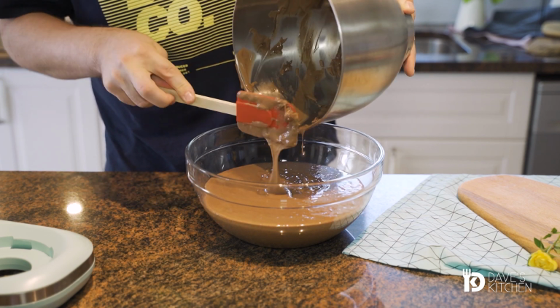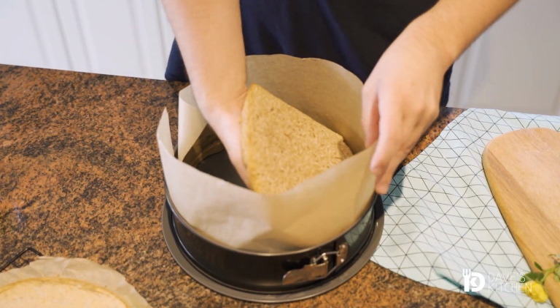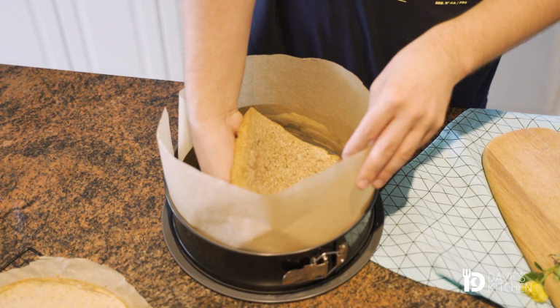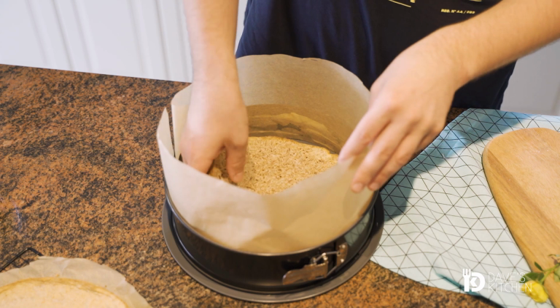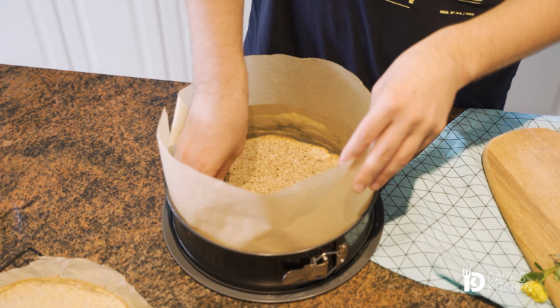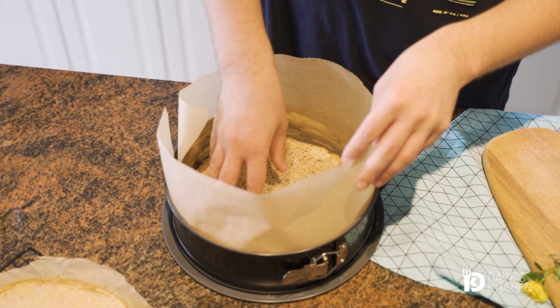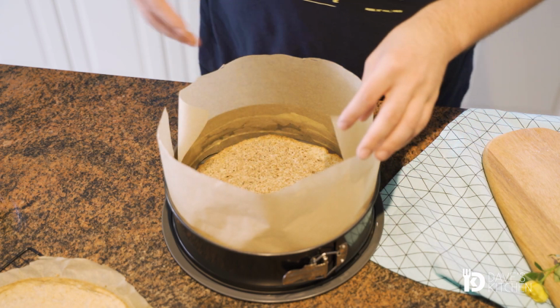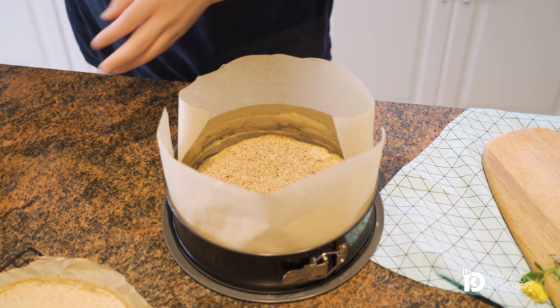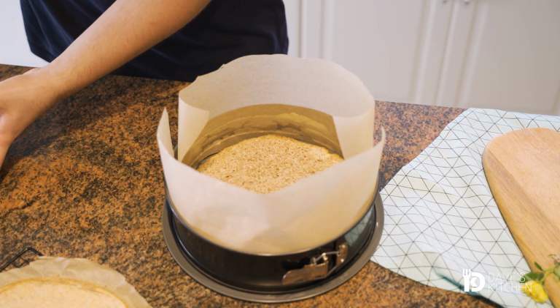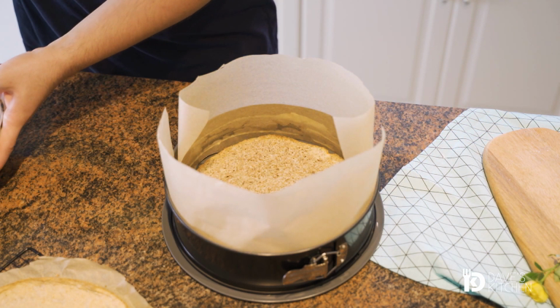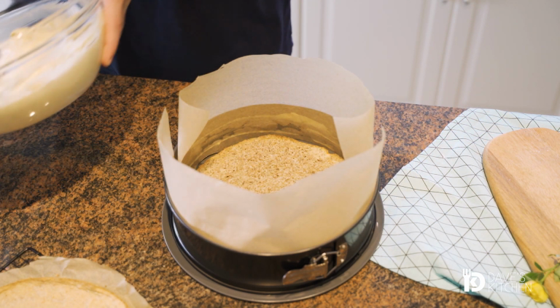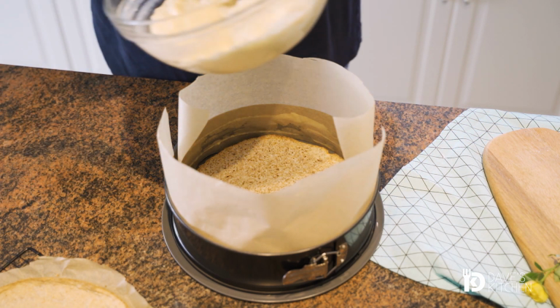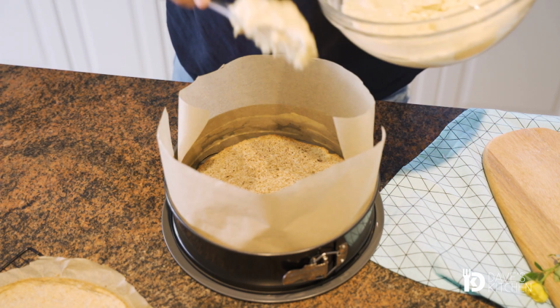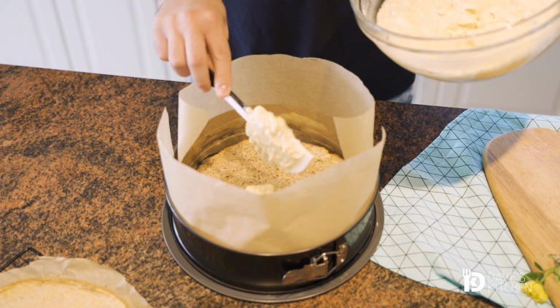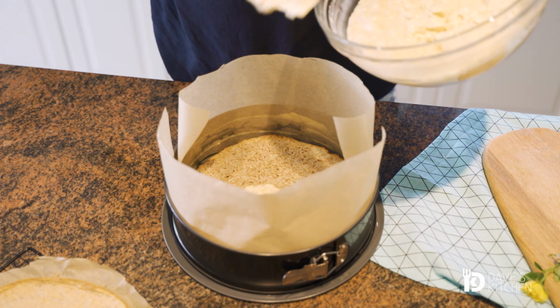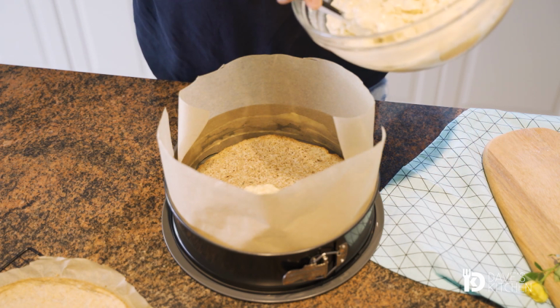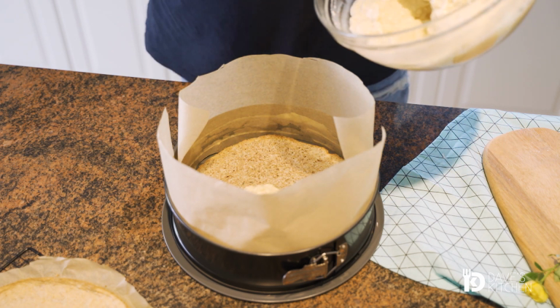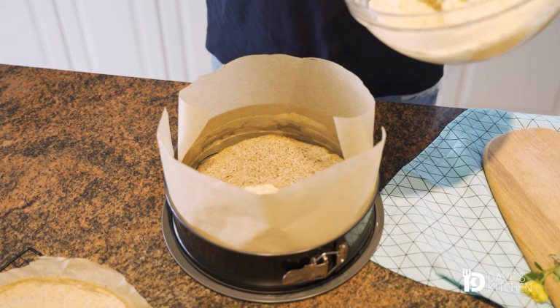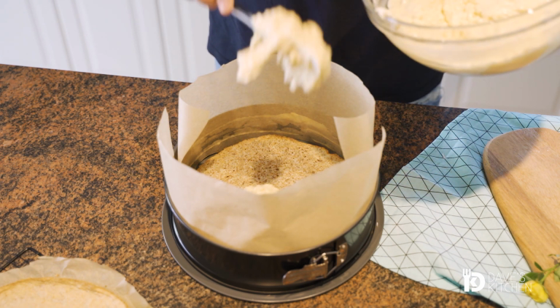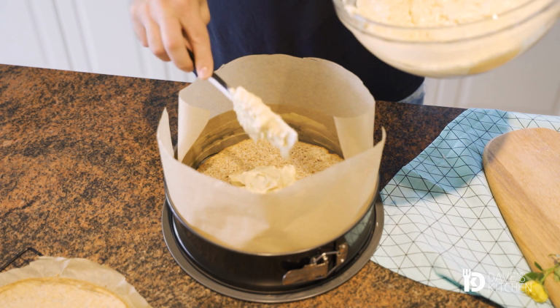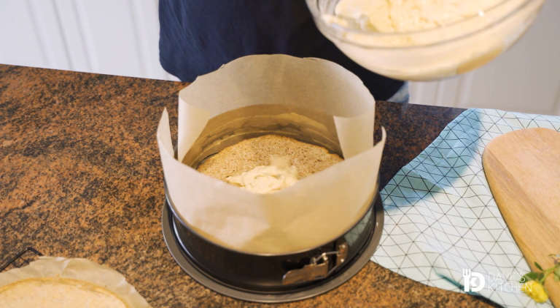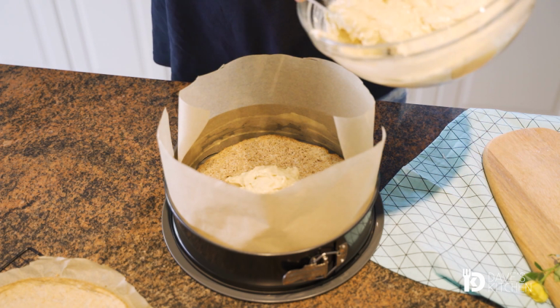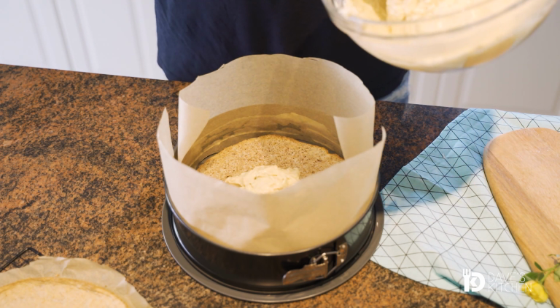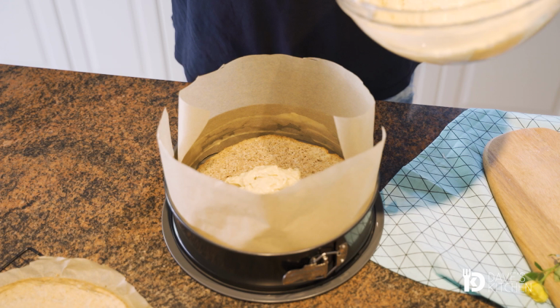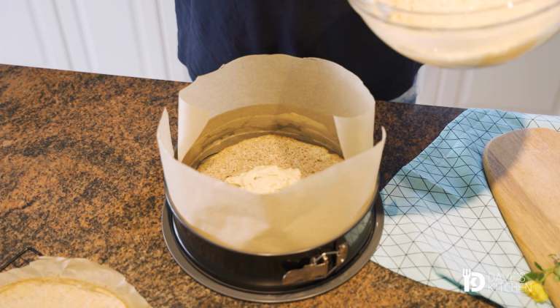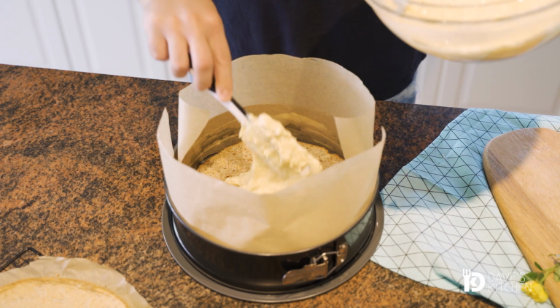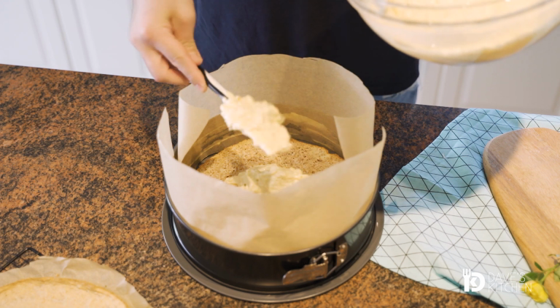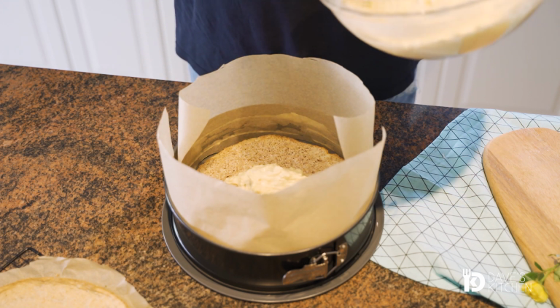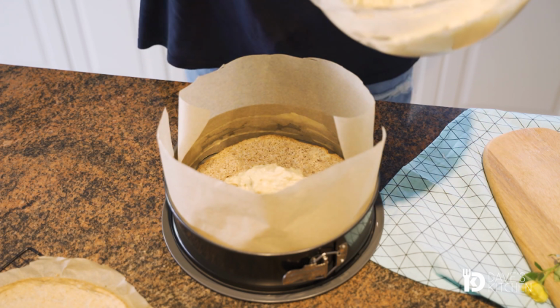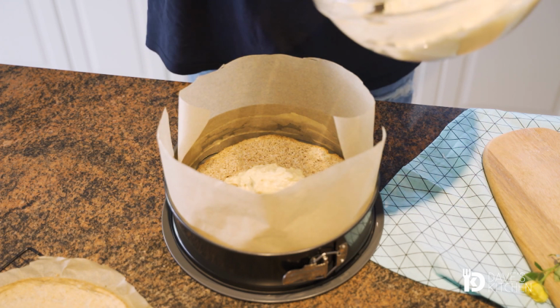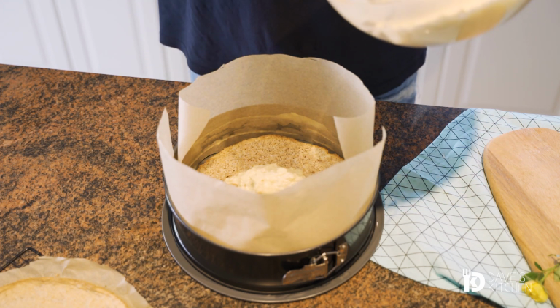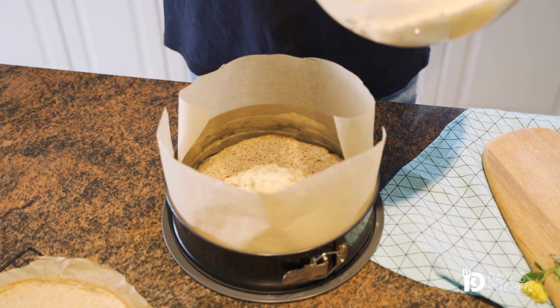To shape the cake, first line a round springform pan with baking paper. The baking paper should stand about 5 cm above the height of the pan. Place one of the cool sponge cakes at the bottom, pour half of the white filling on it and spread evenly with a spatula.